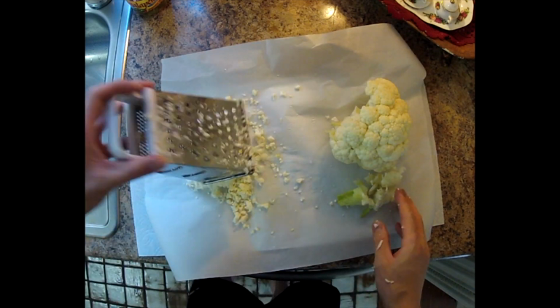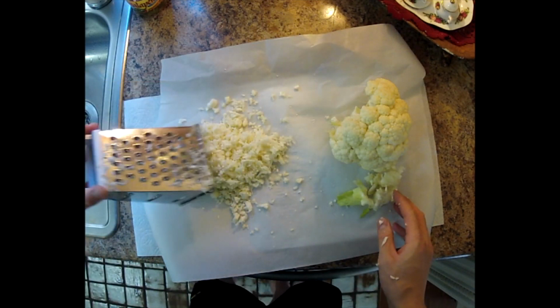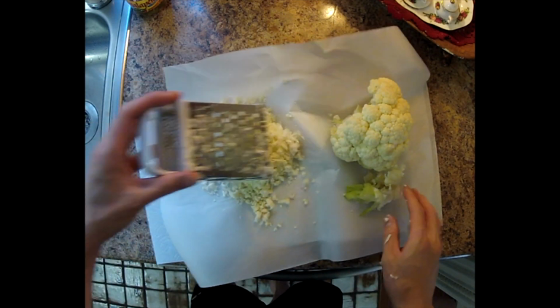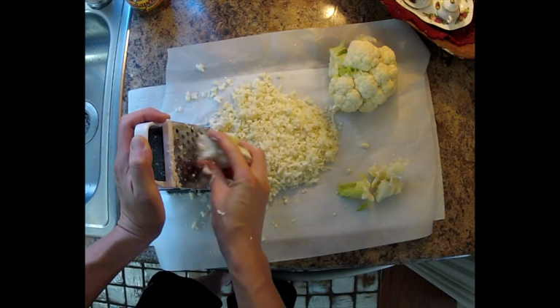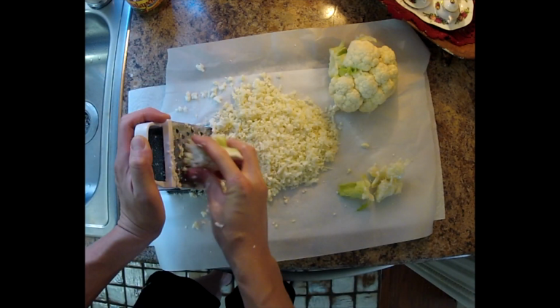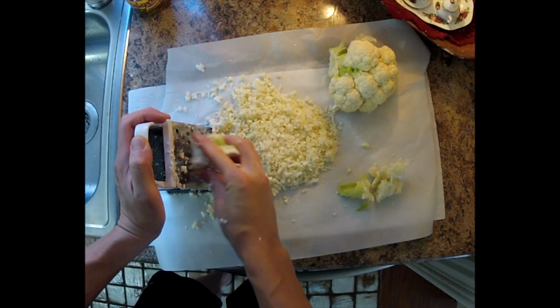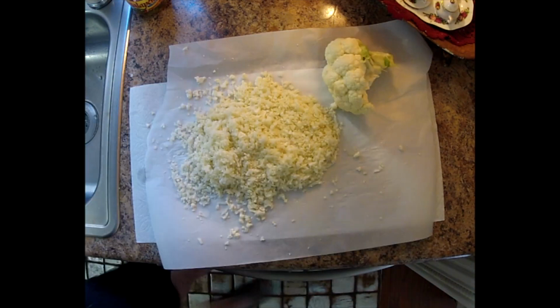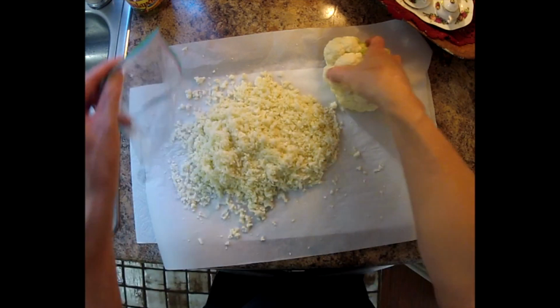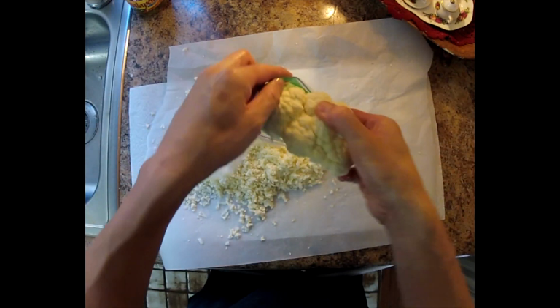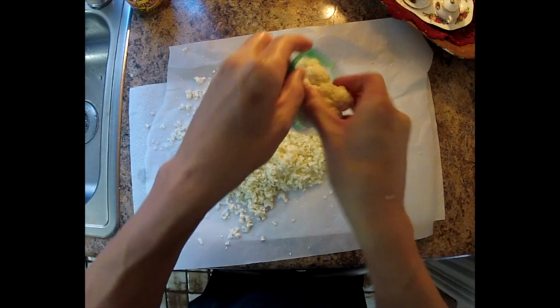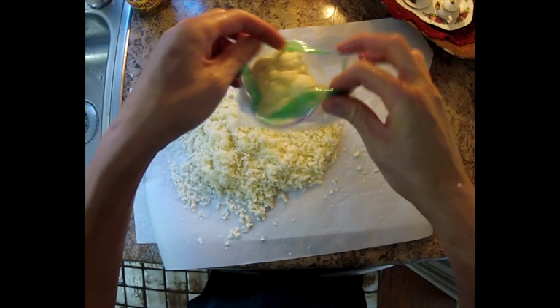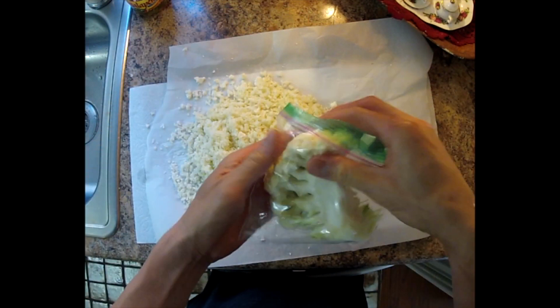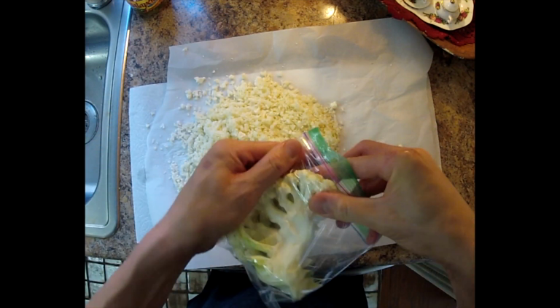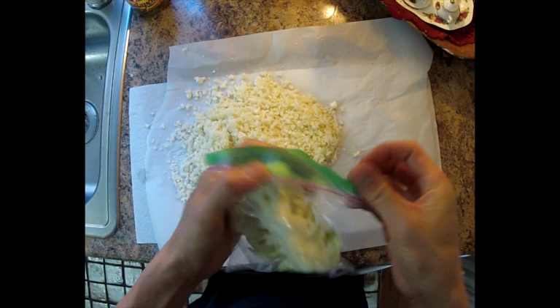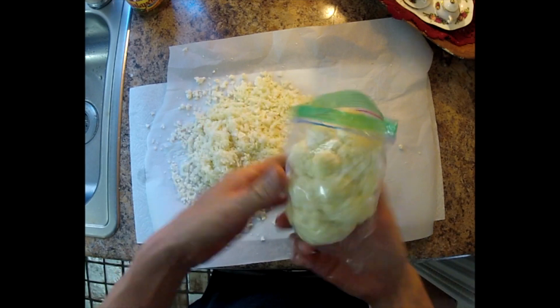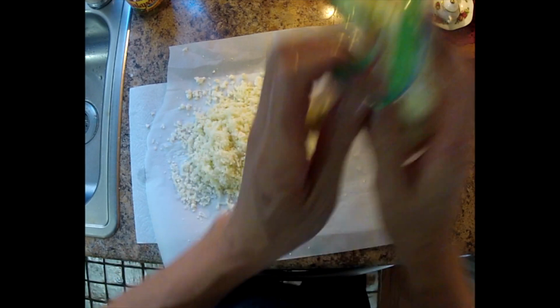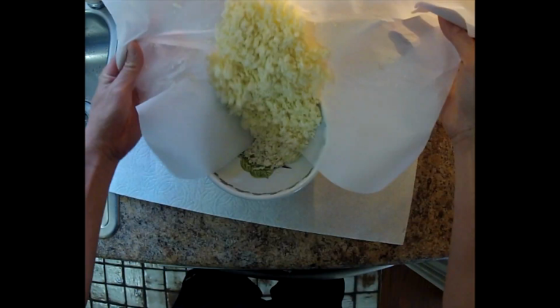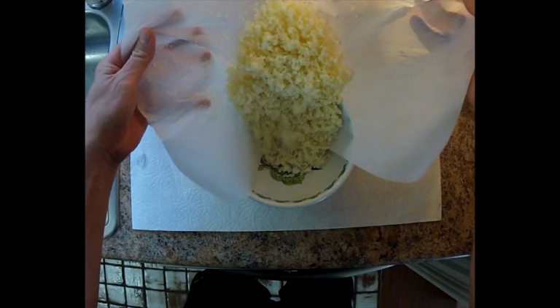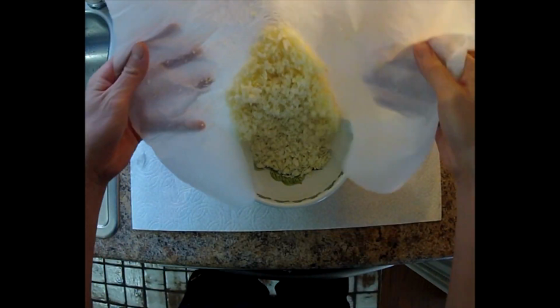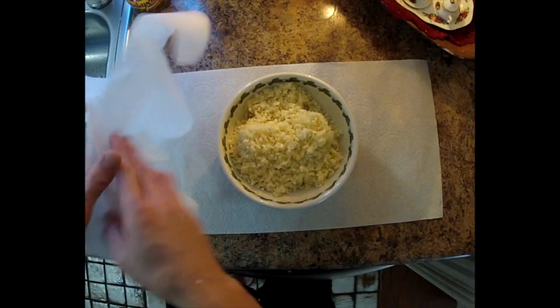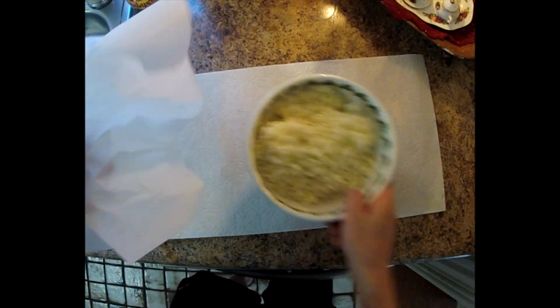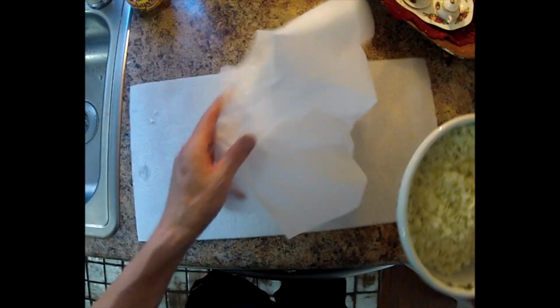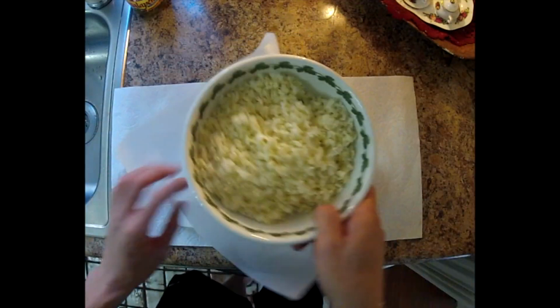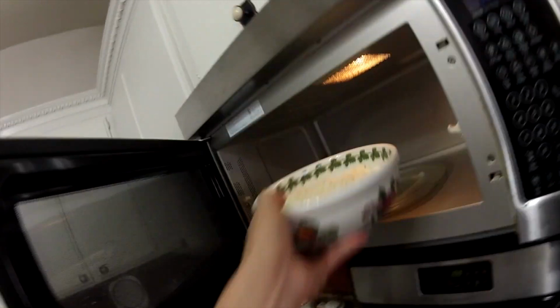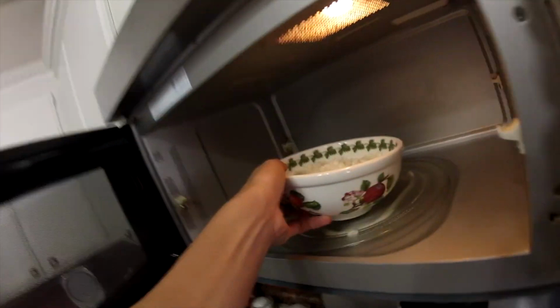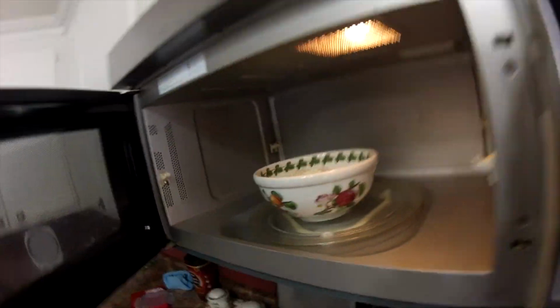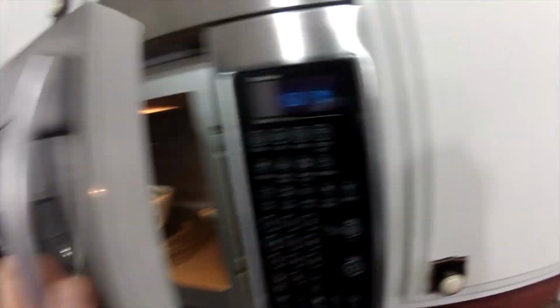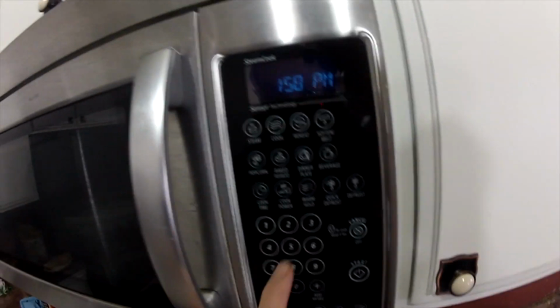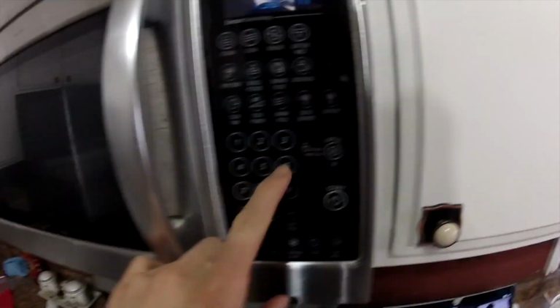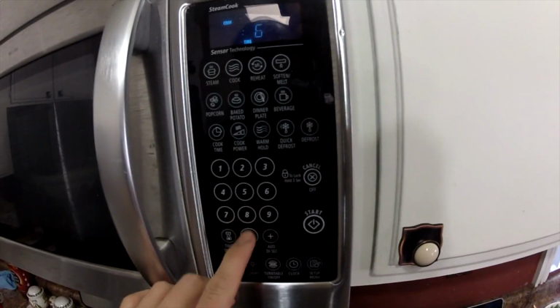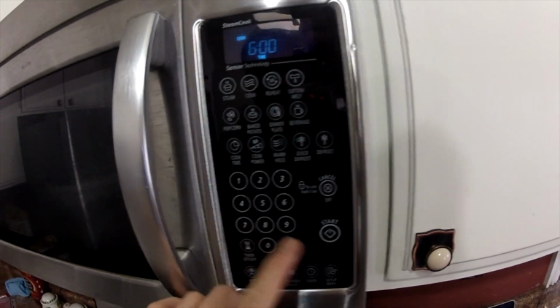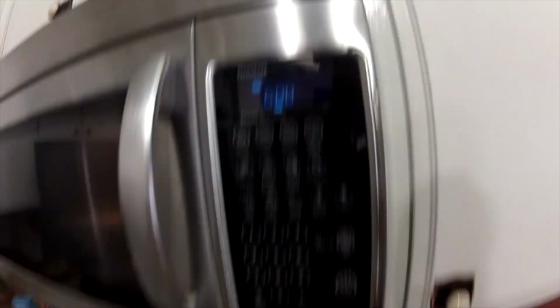Grab one of these middle things and just scrape it all up. It's going to be a raw, uncooked cauliflower. Put that away and just go ahead and put it into that bowl. We want to microwave it for about six minutes.